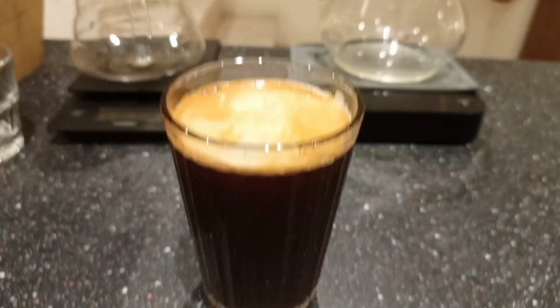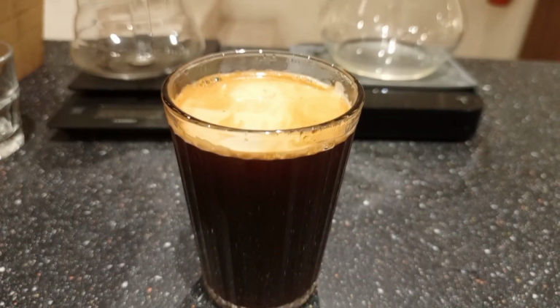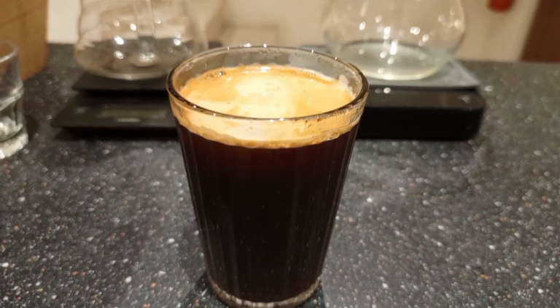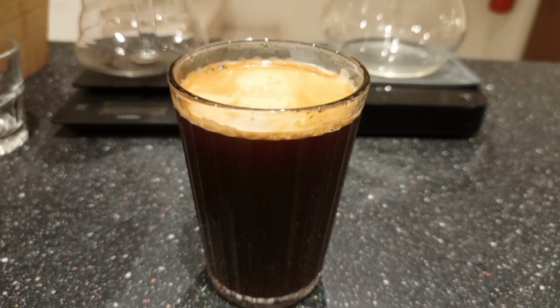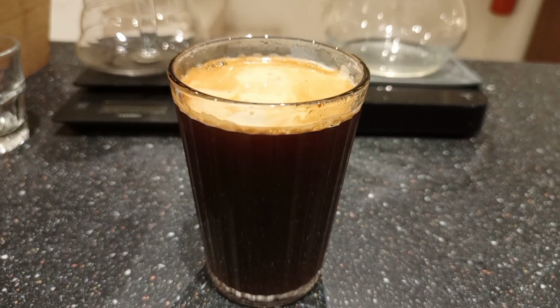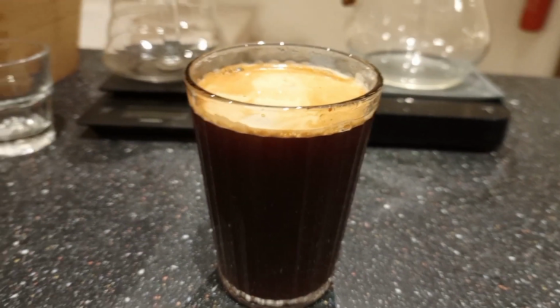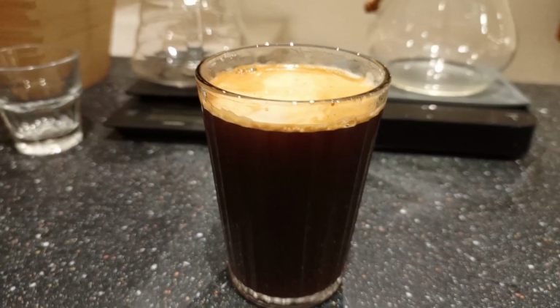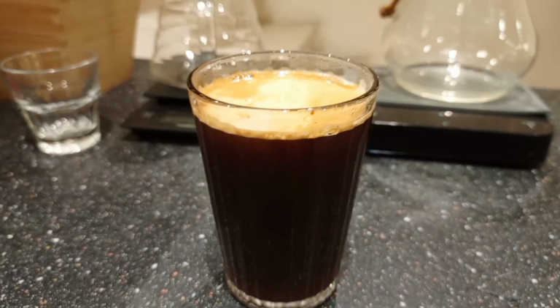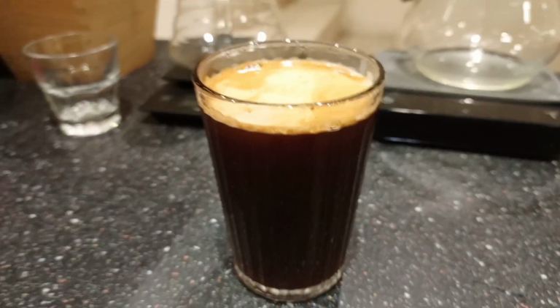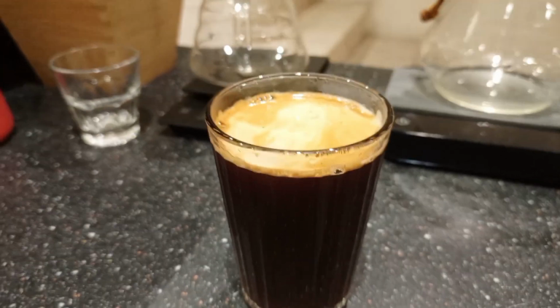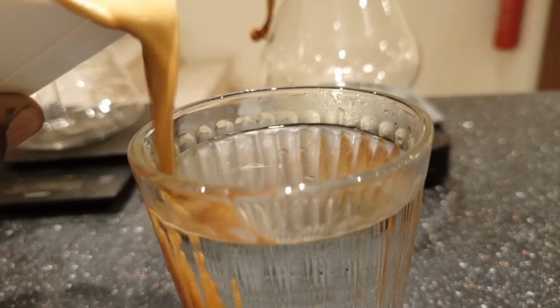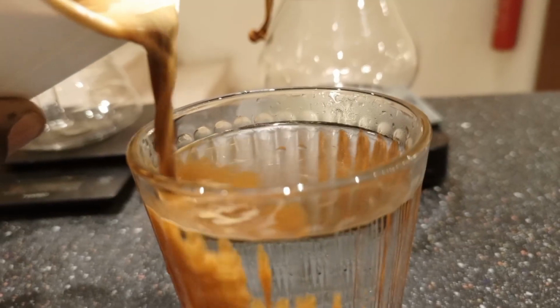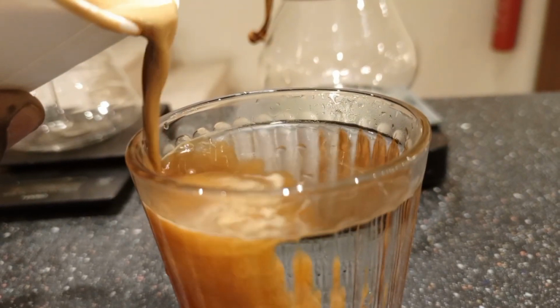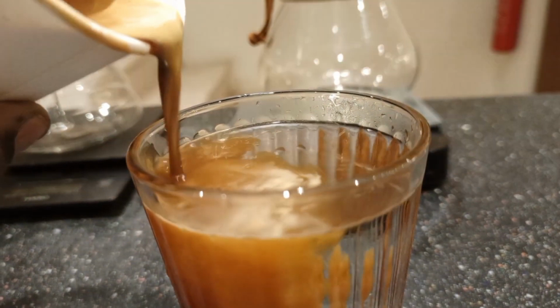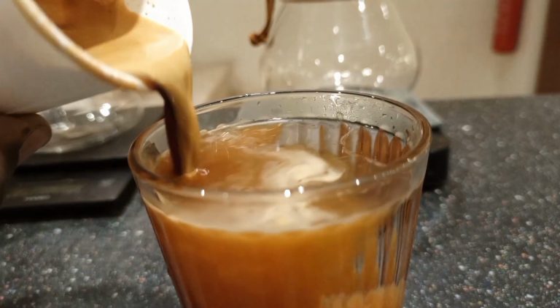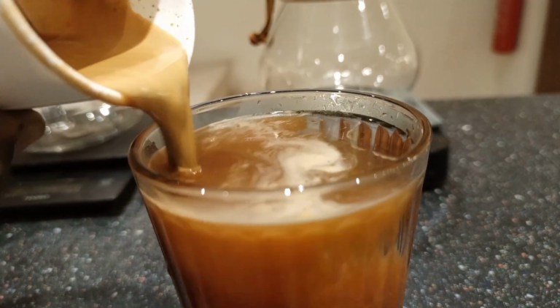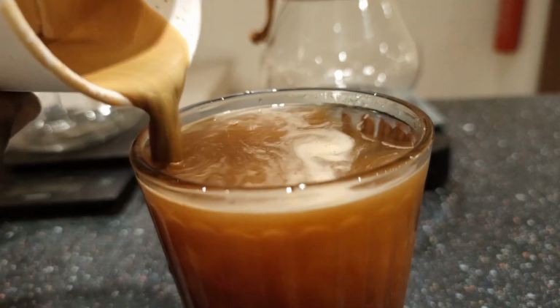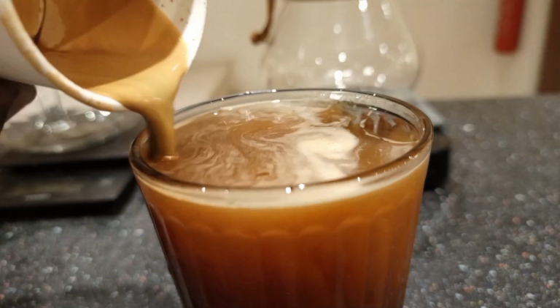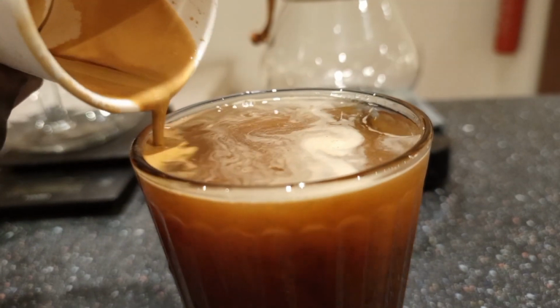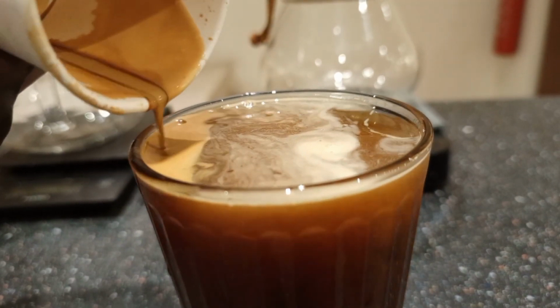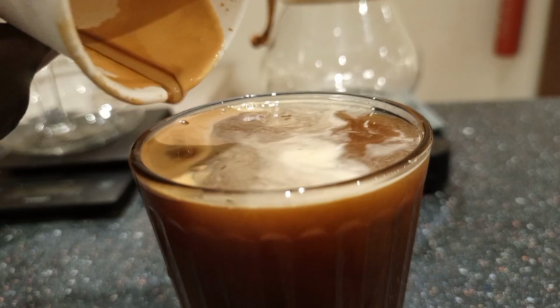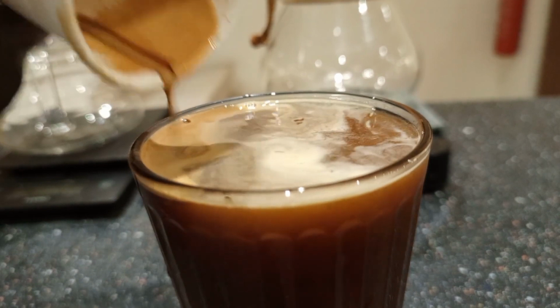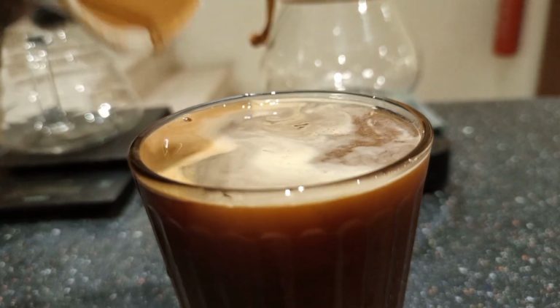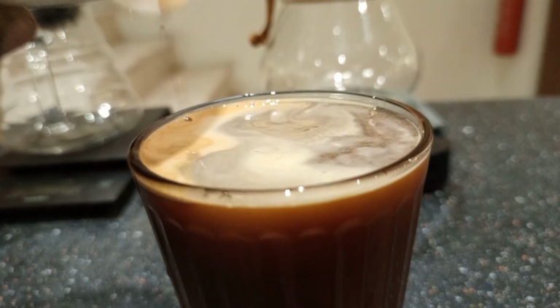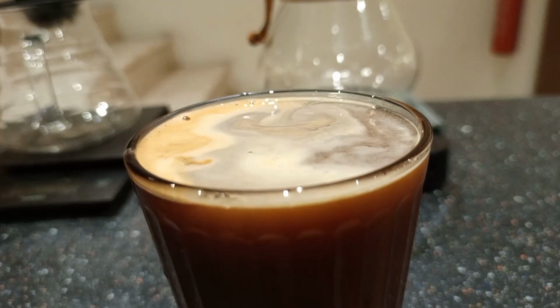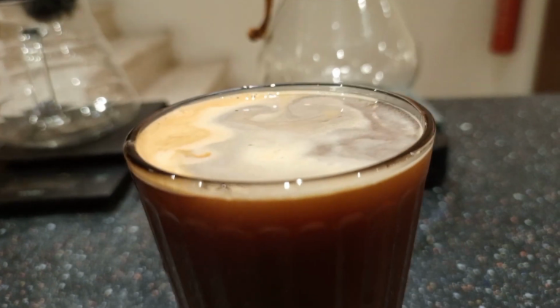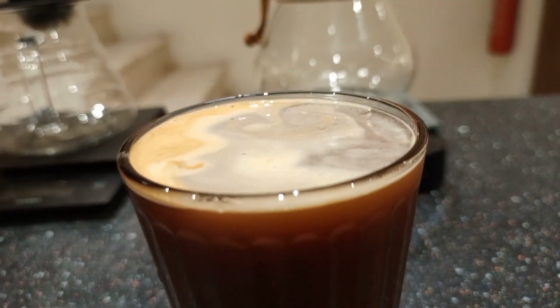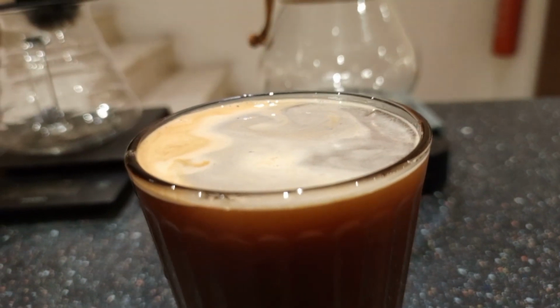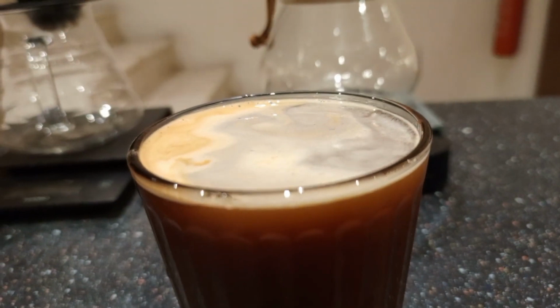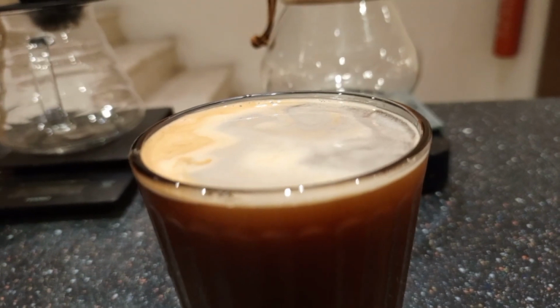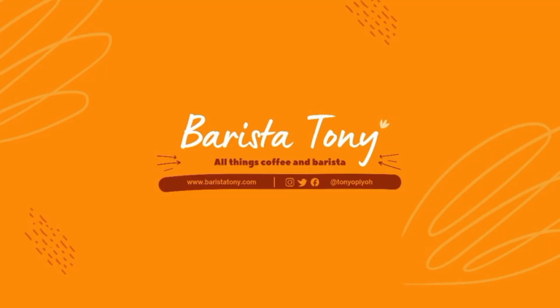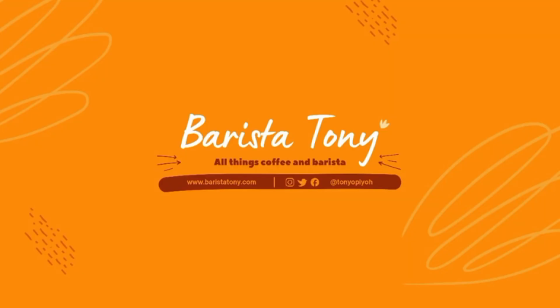And here we have the Americano. This is a very good drink to kick start your morning if you're looking to have a great day. Alternatively, you can also just put your espresso directly into your water. Thank you for watching.